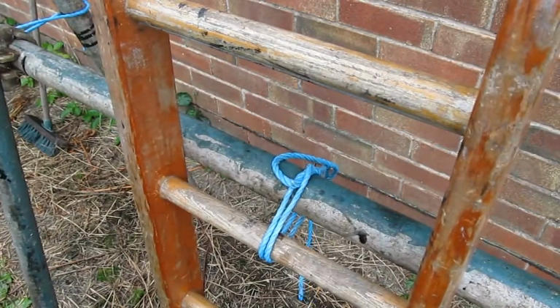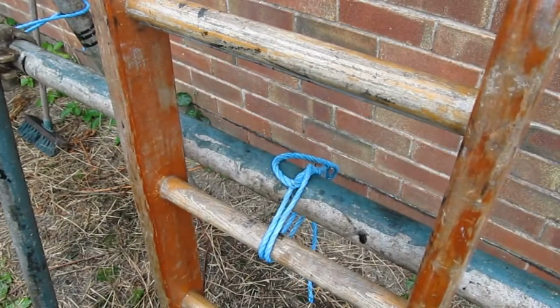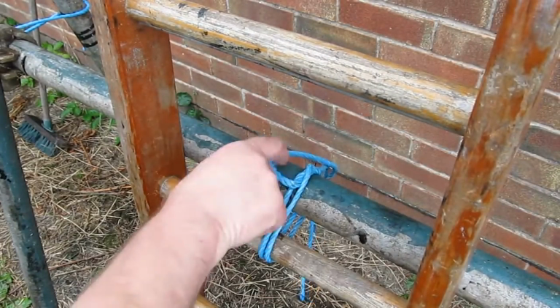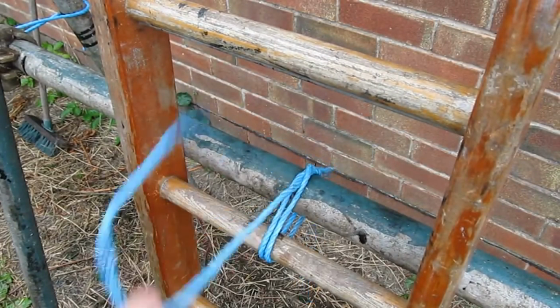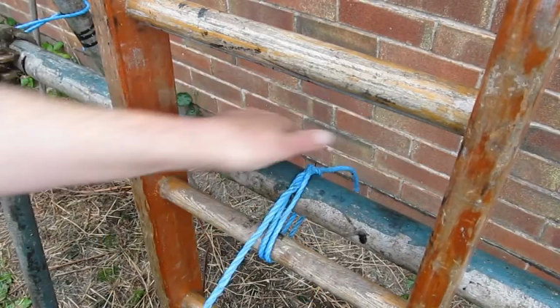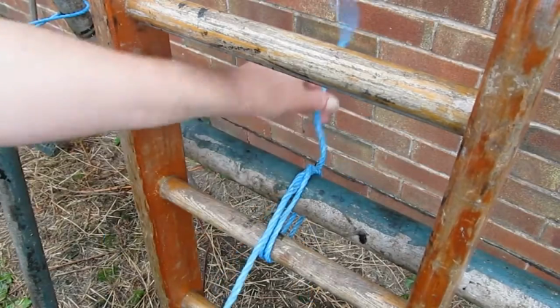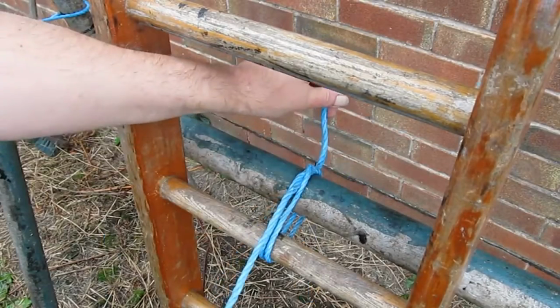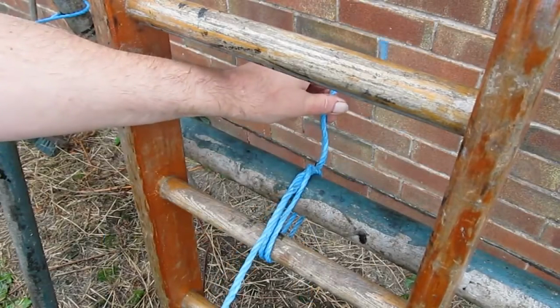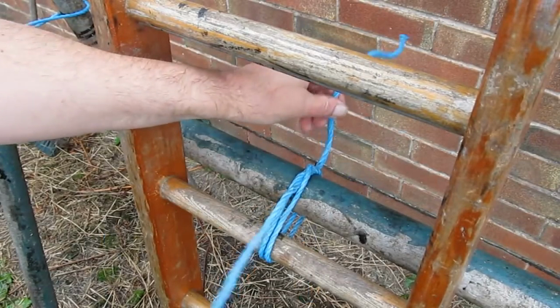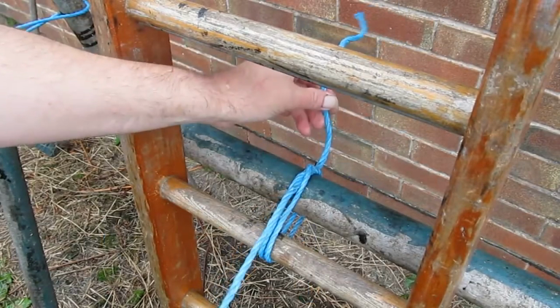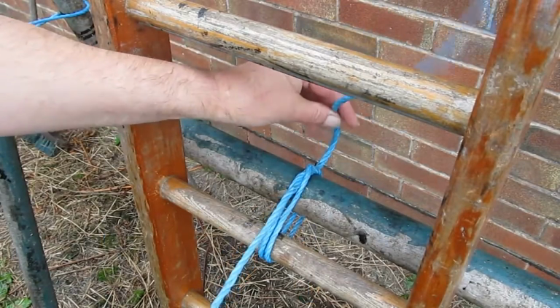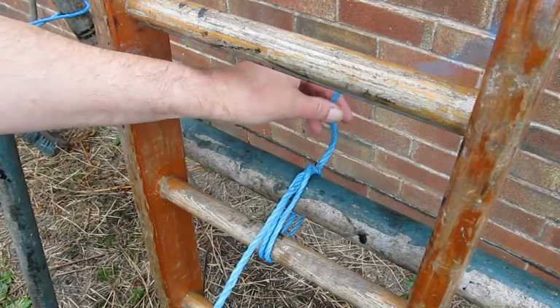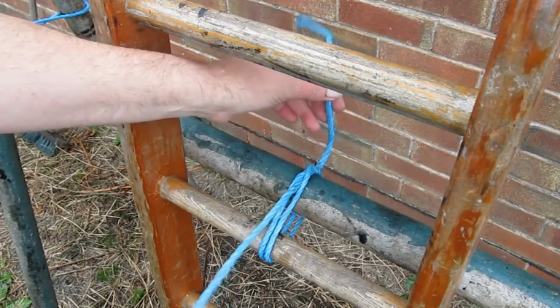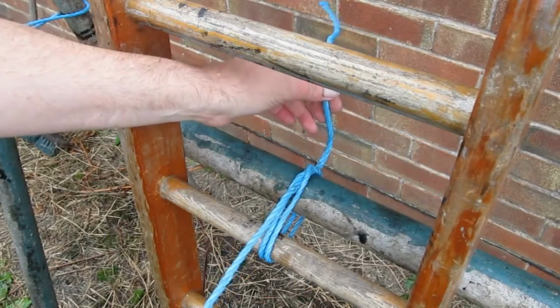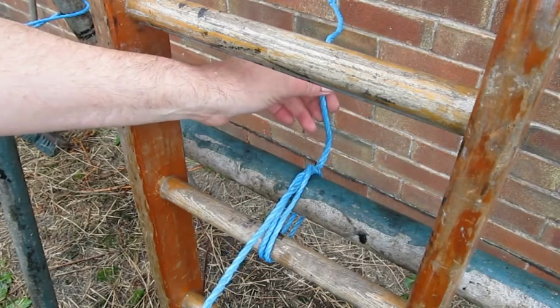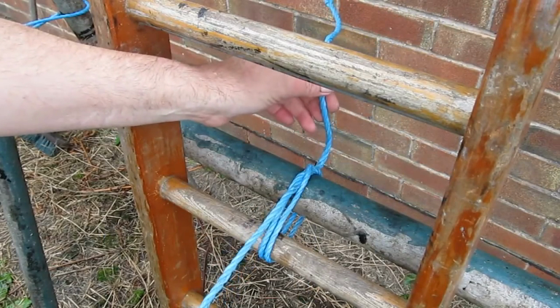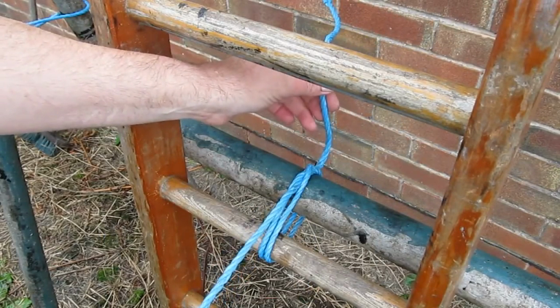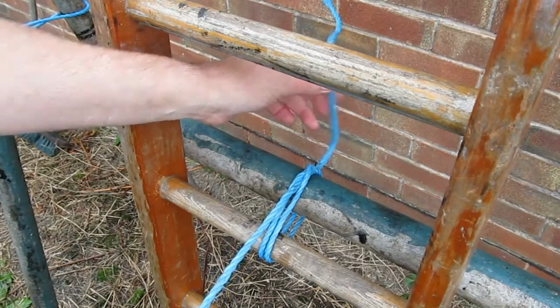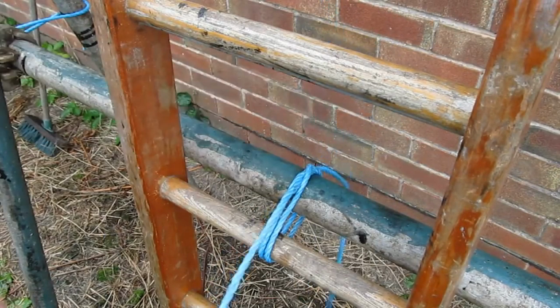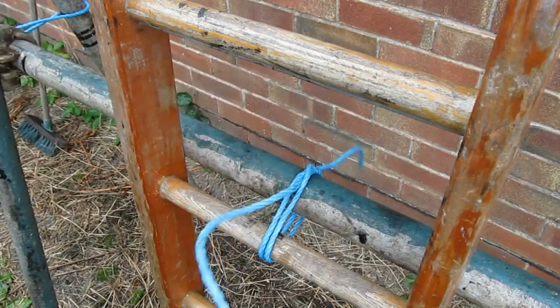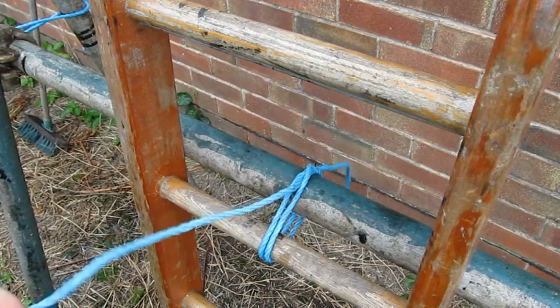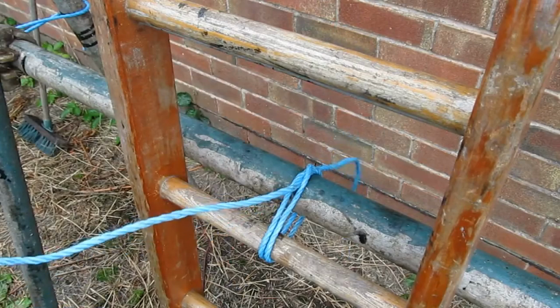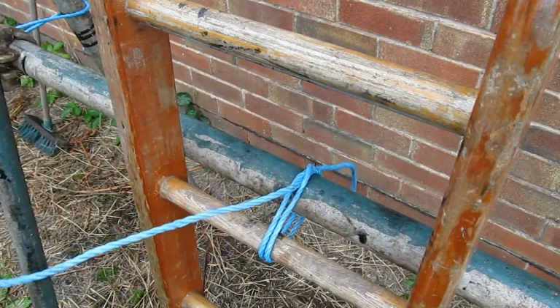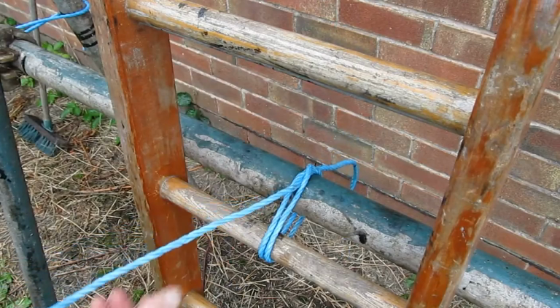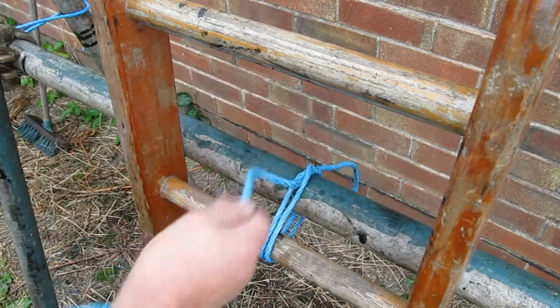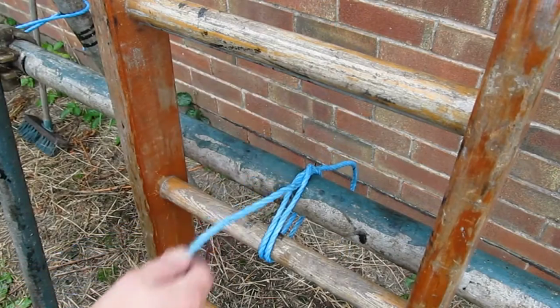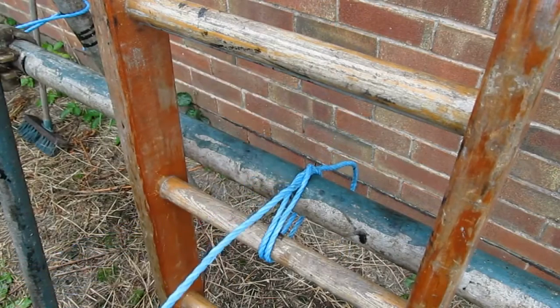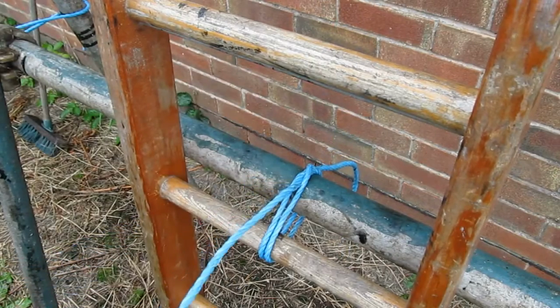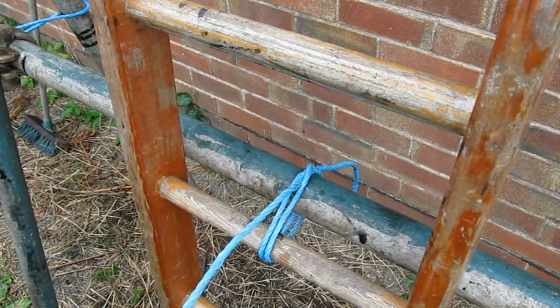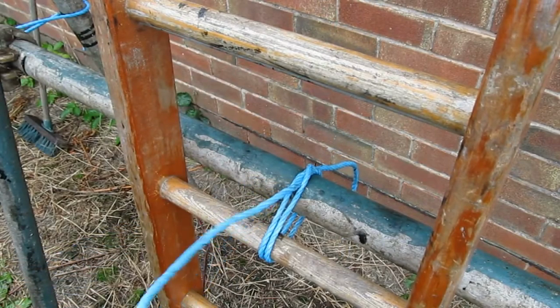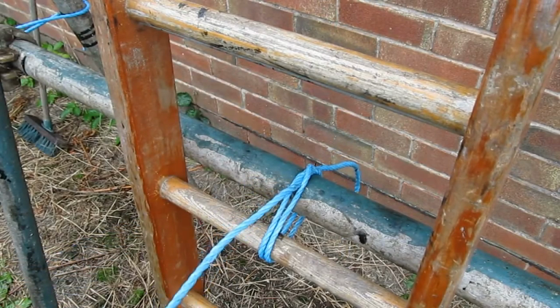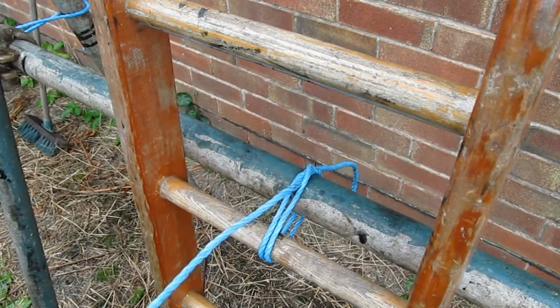That is the constrictive hitch, the gunner's knot, and it's fun to do as well. So, bye for now.